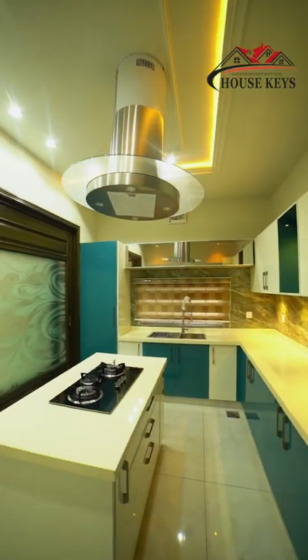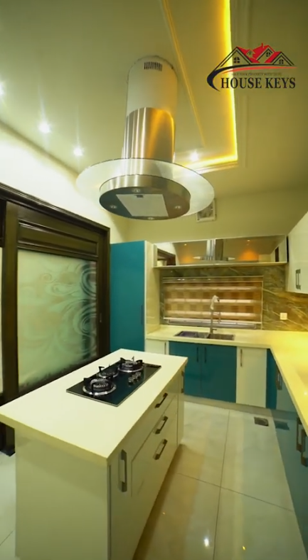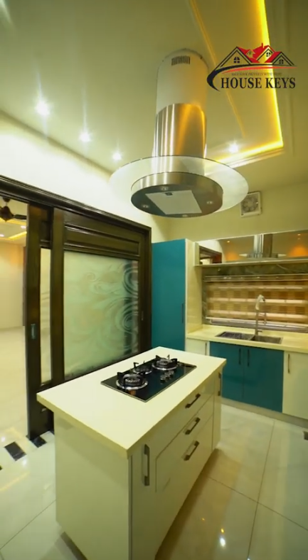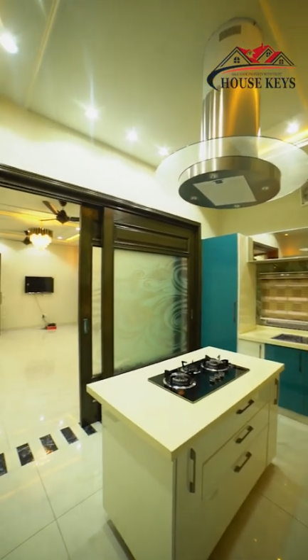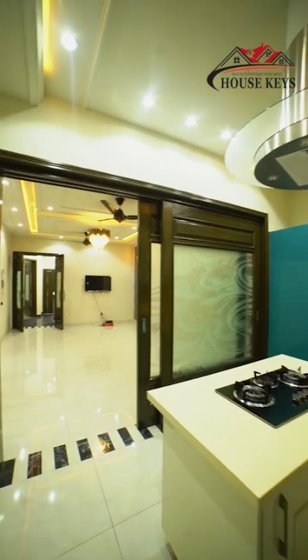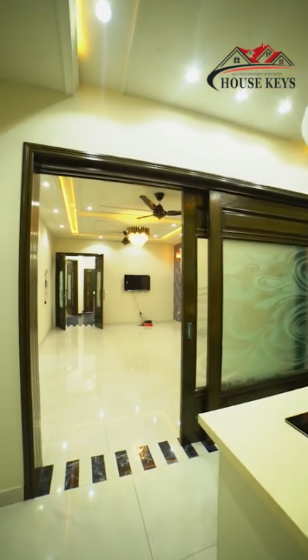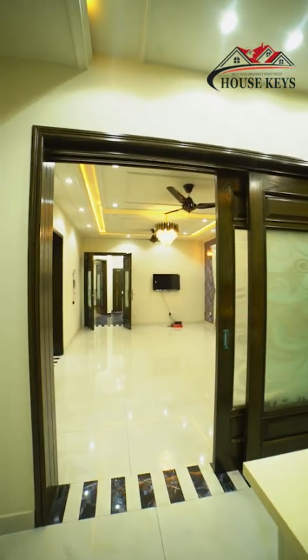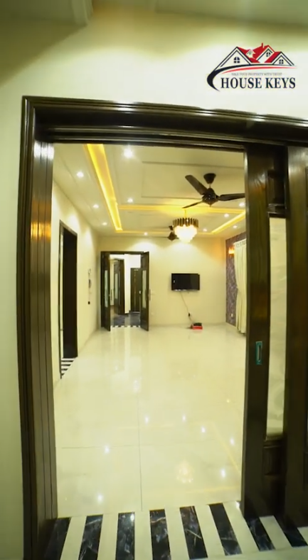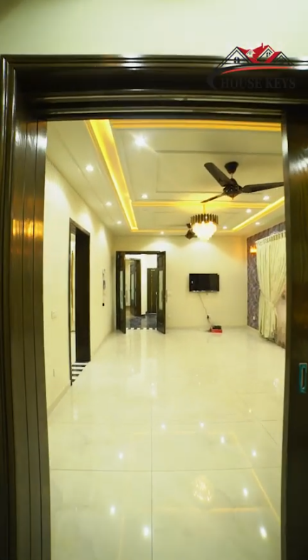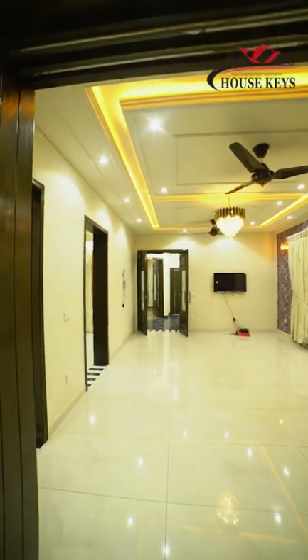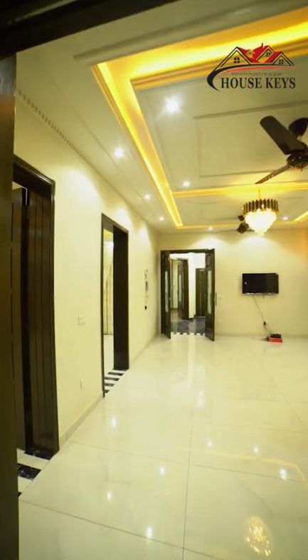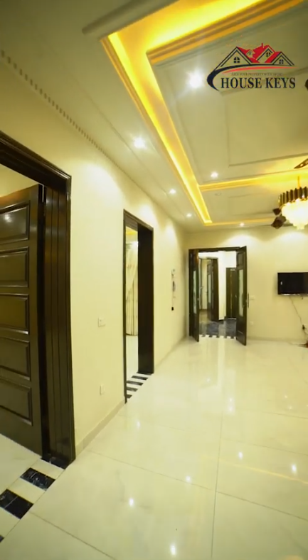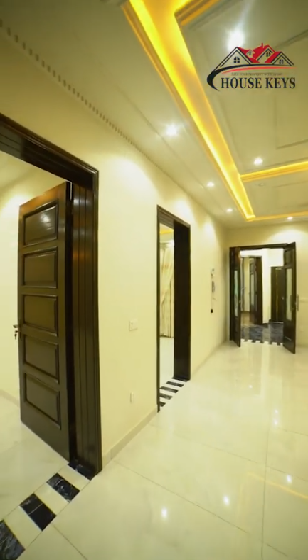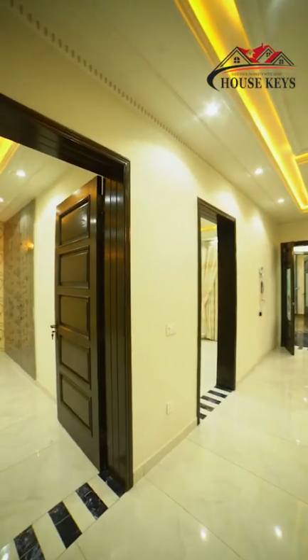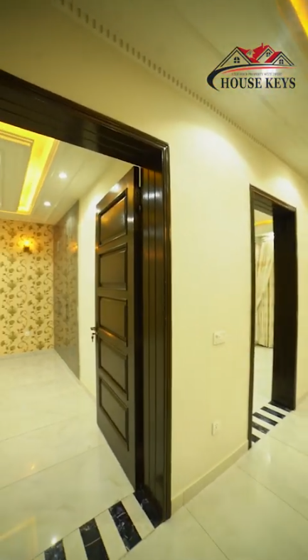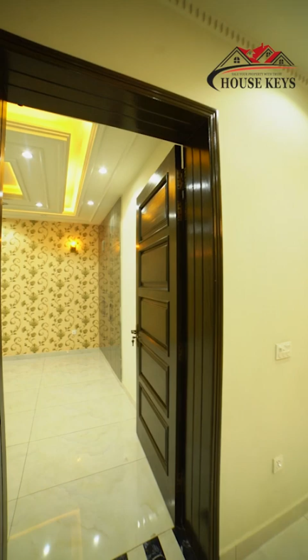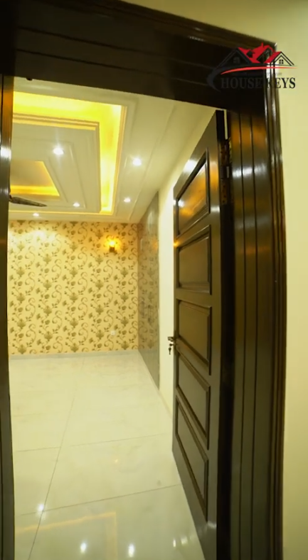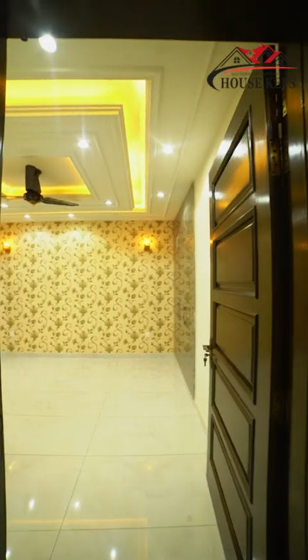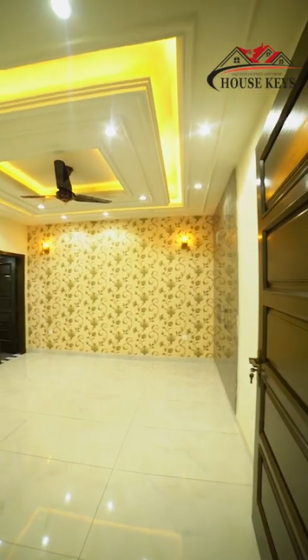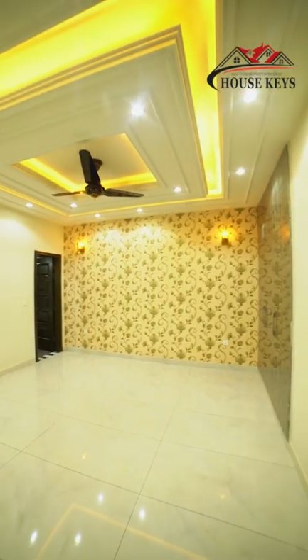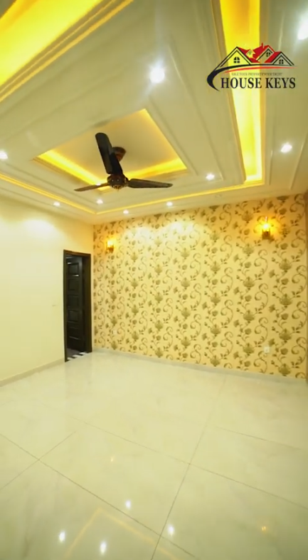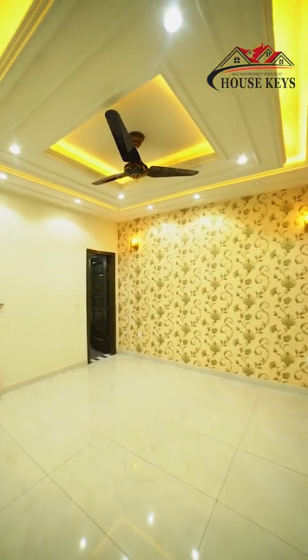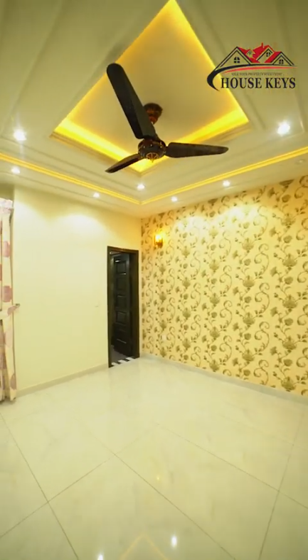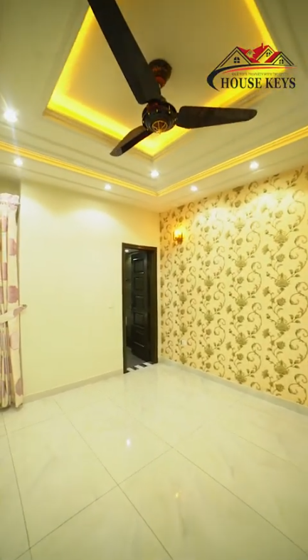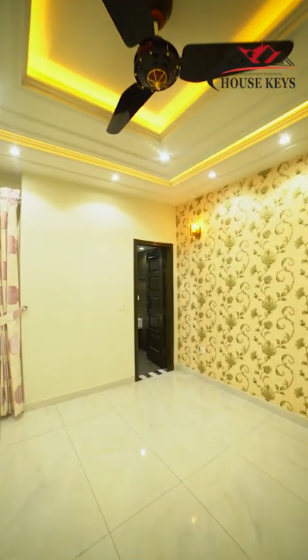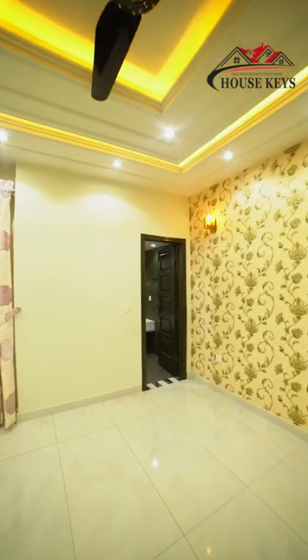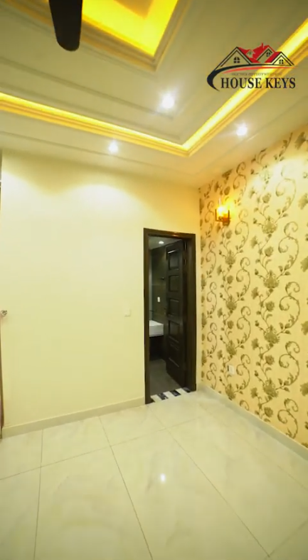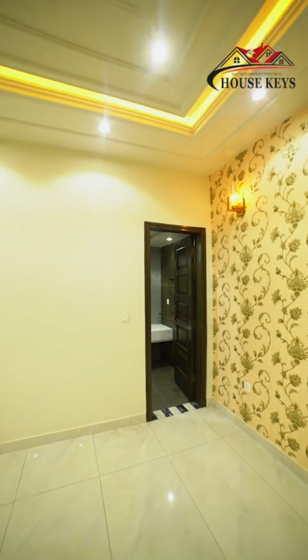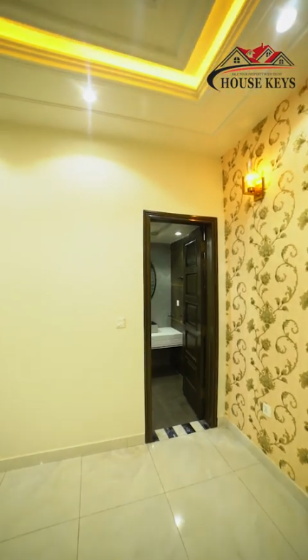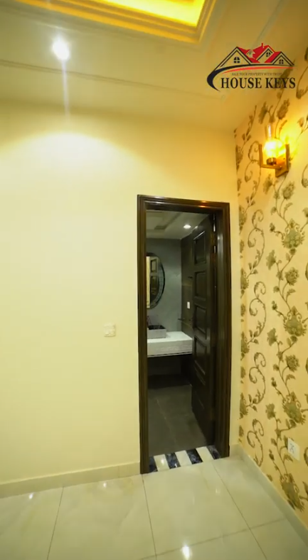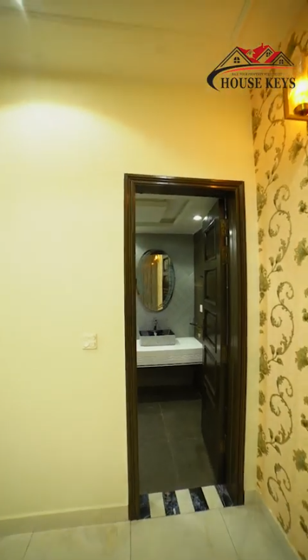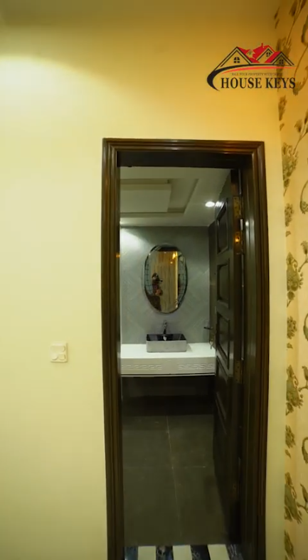Now we are going to go to the first bedroom. See, the bedroom is so beautiful. And this is the washroom.